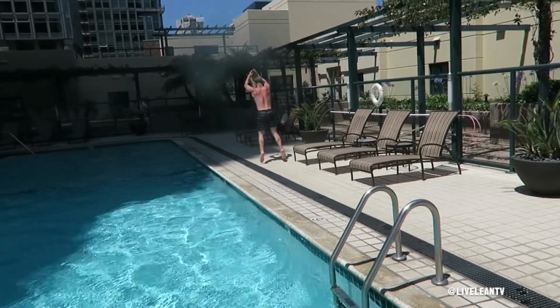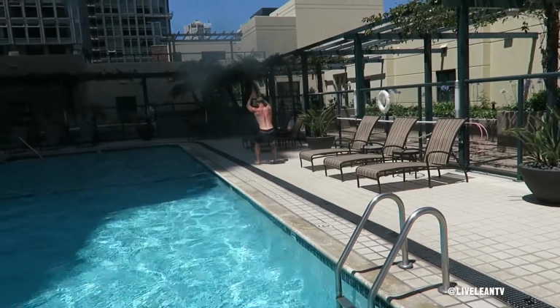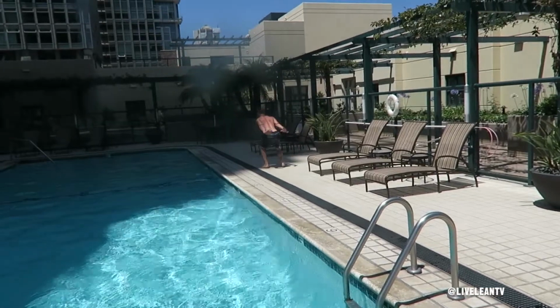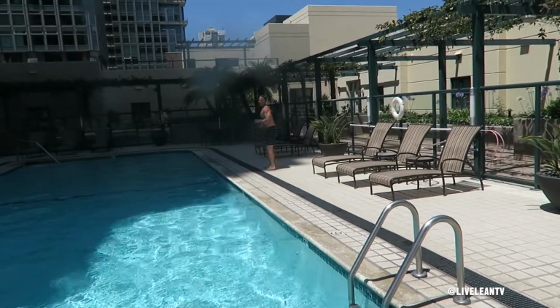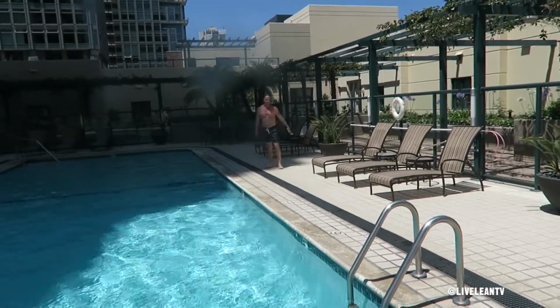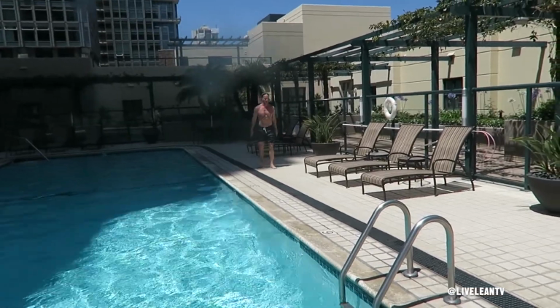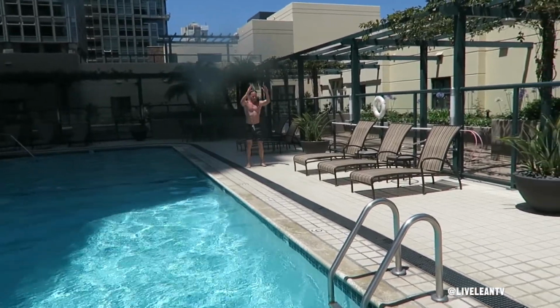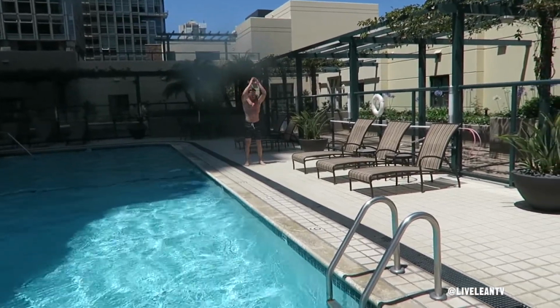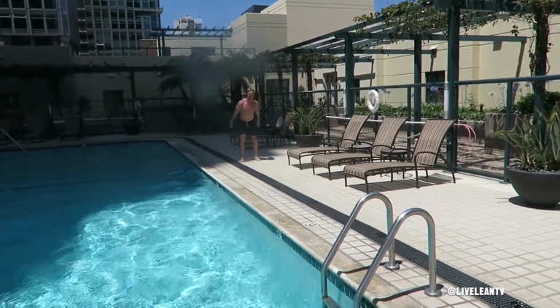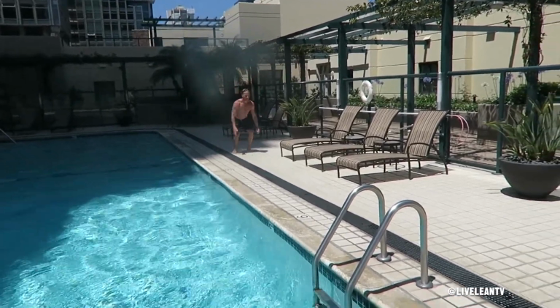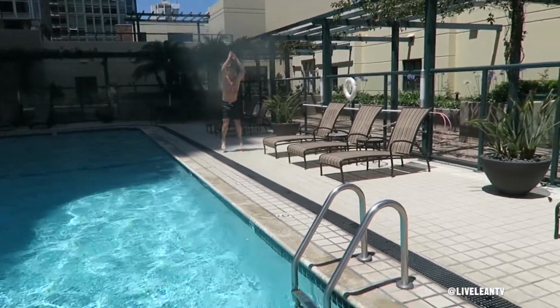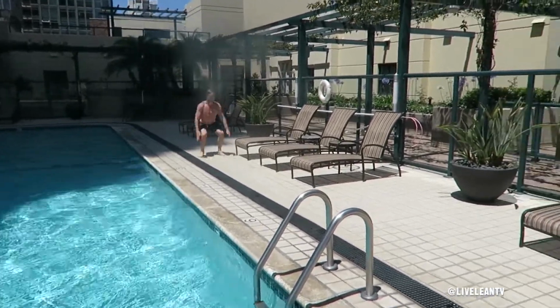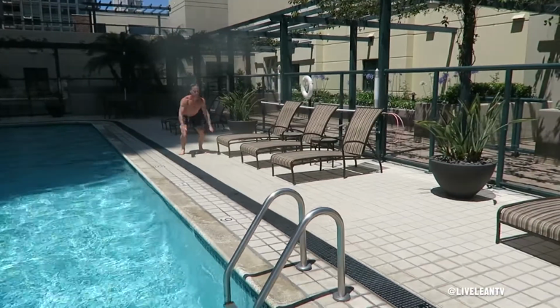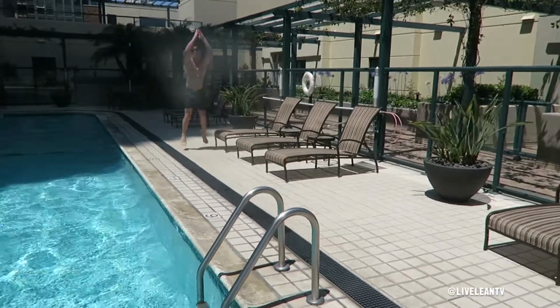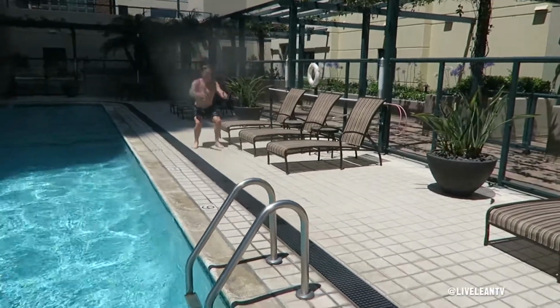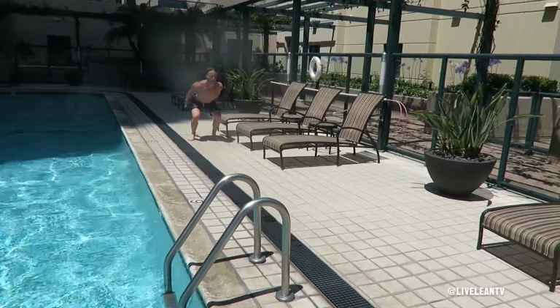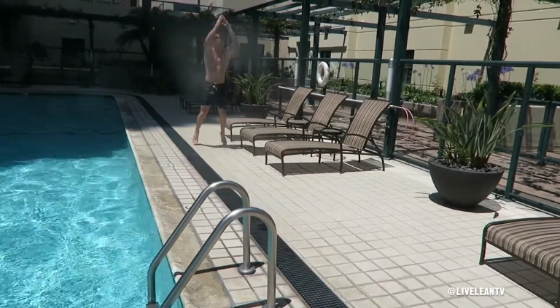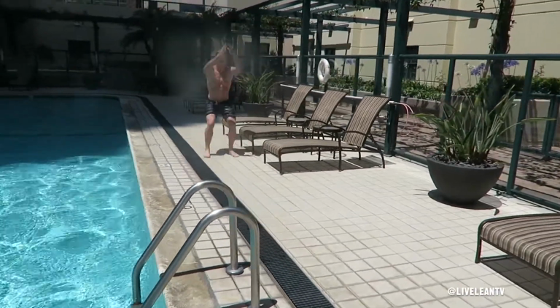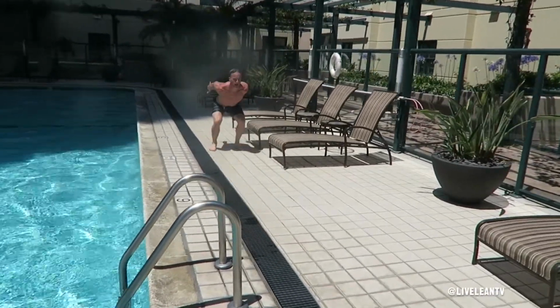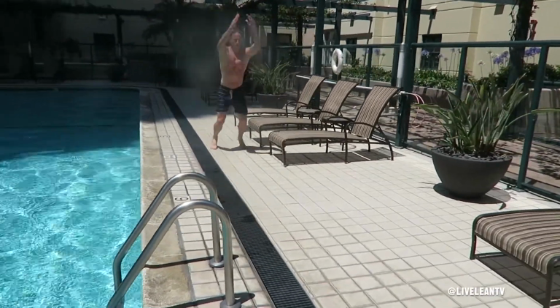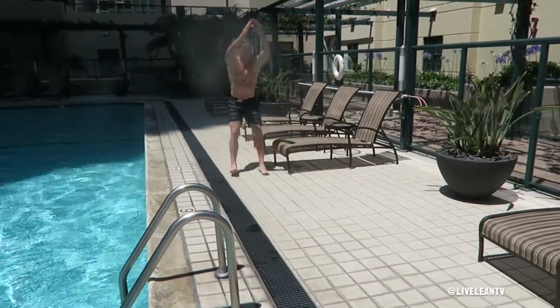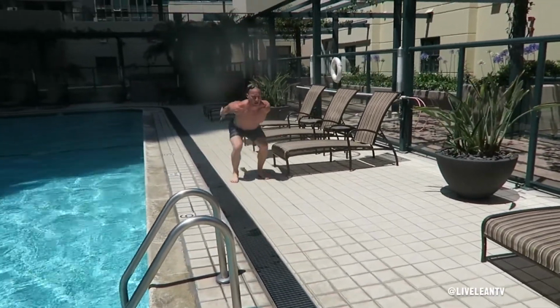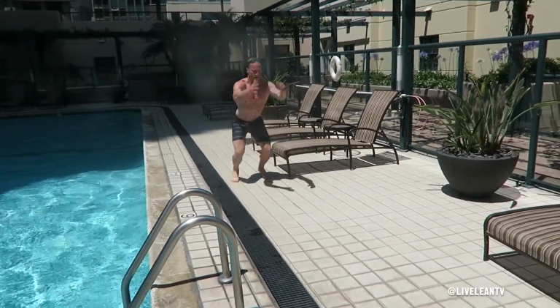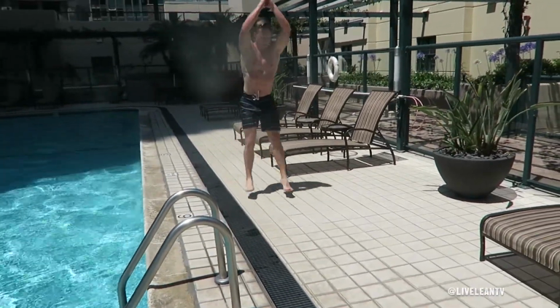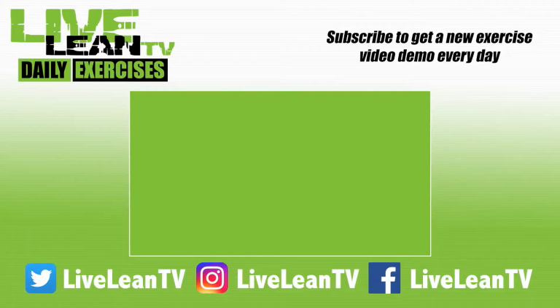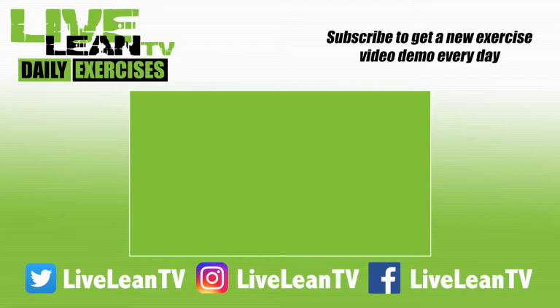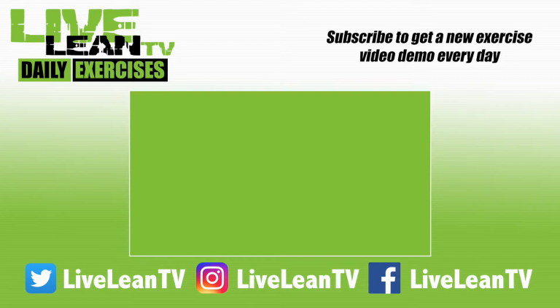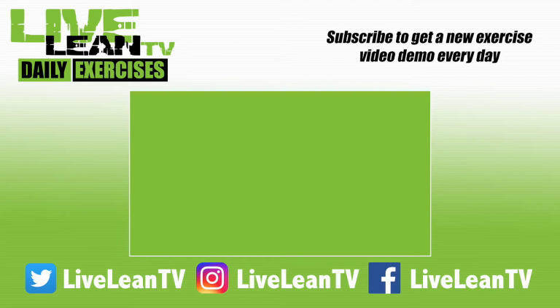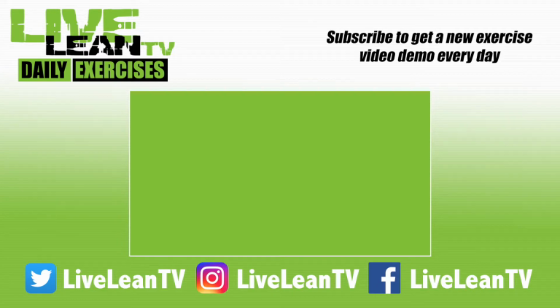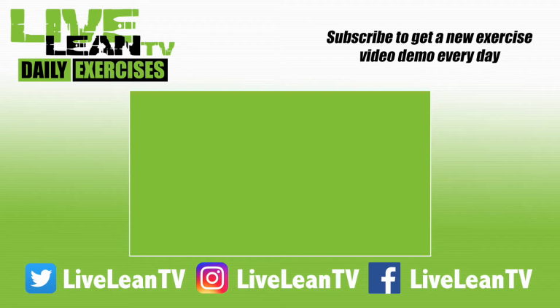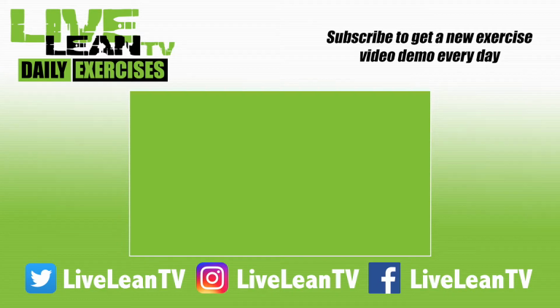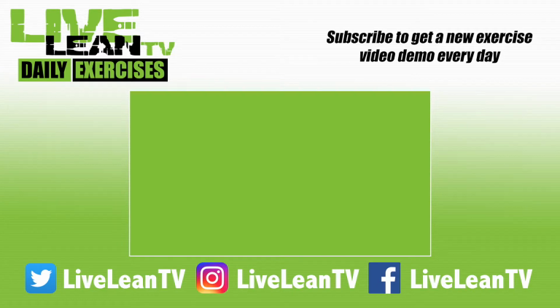Ensure you cushion your joints by landing softly on the balls of your feet, then your heels, while immediately lowering yourself back into another squat, then perform another jump. Repeat. Make sure you subscribe for more Live Lean exercise demos.